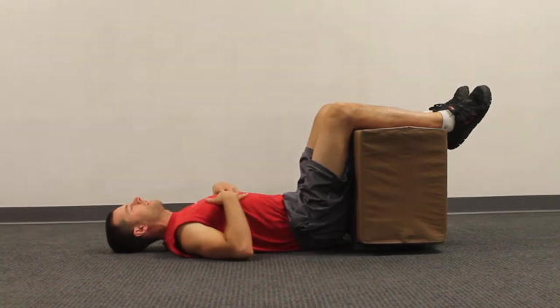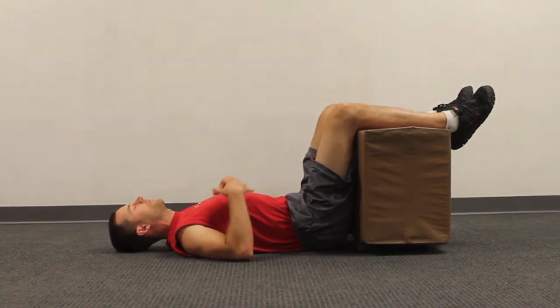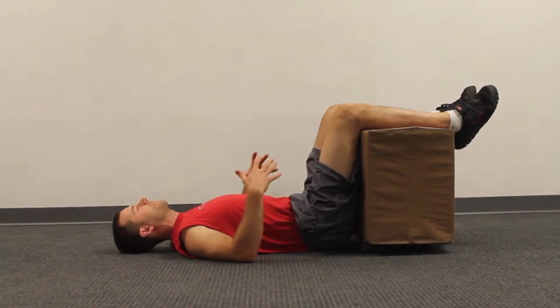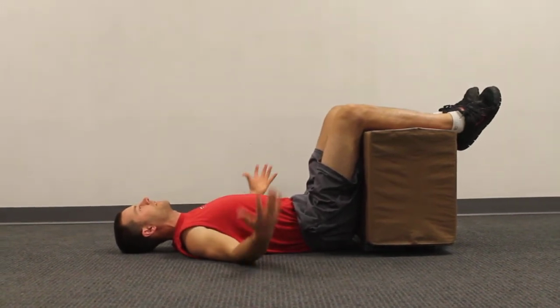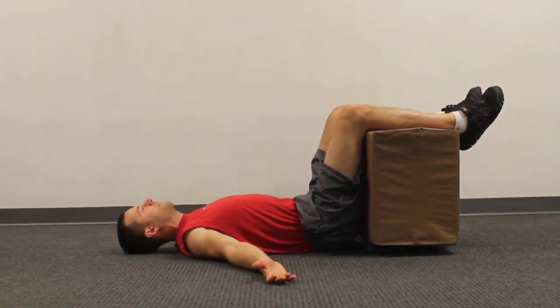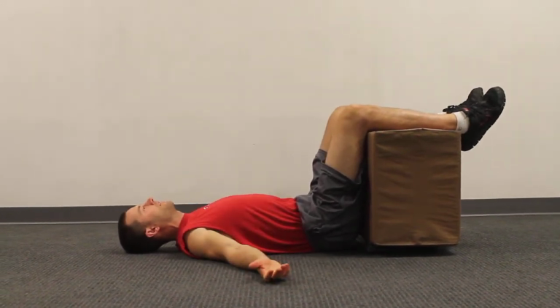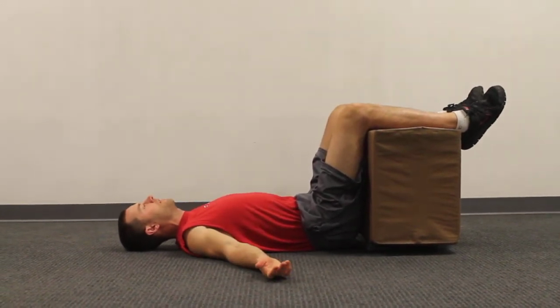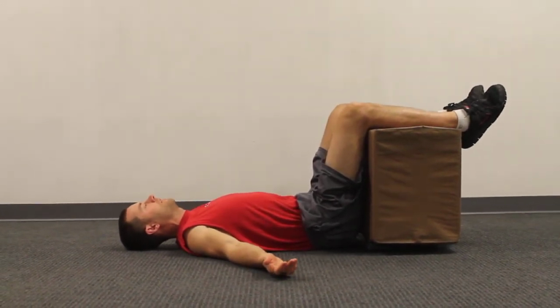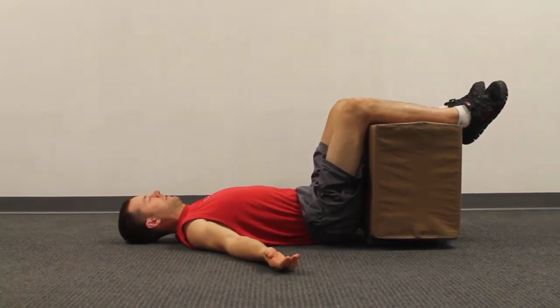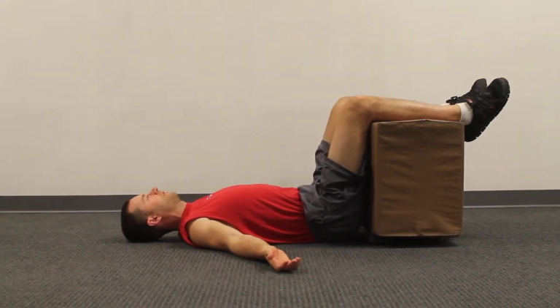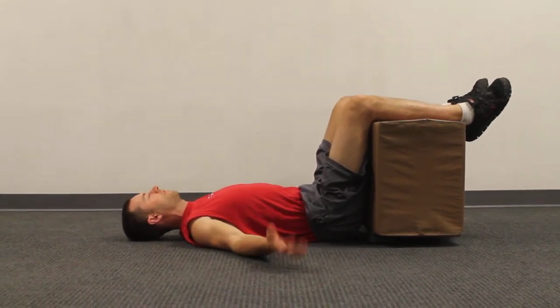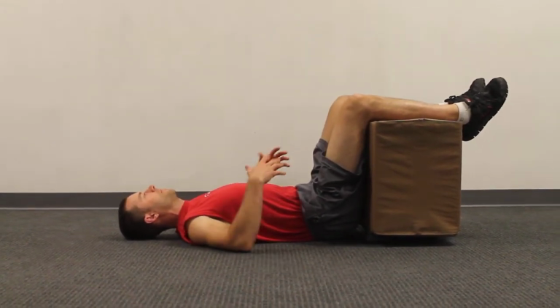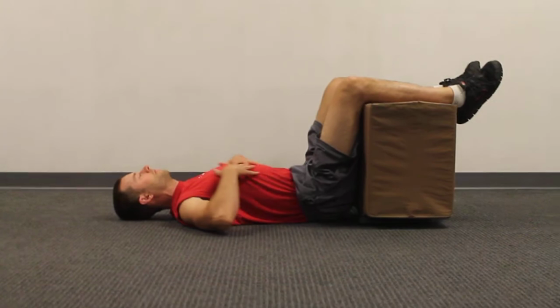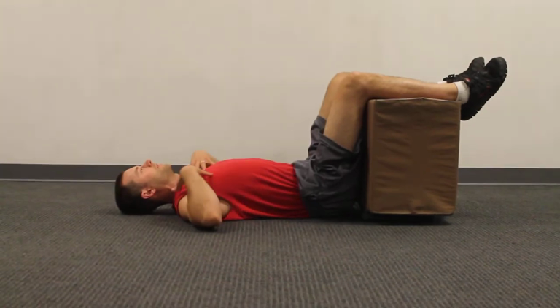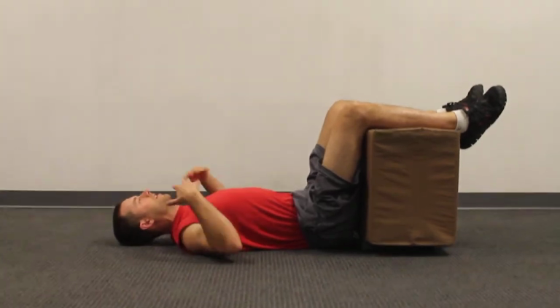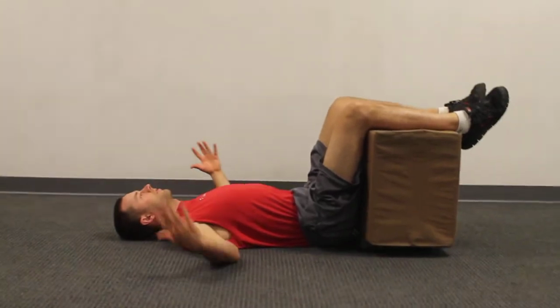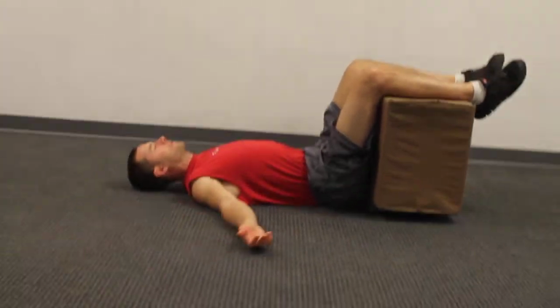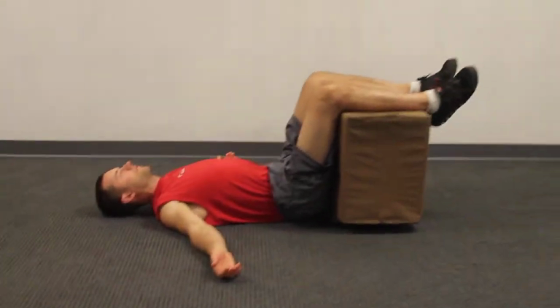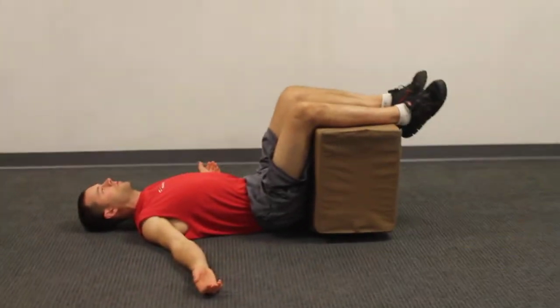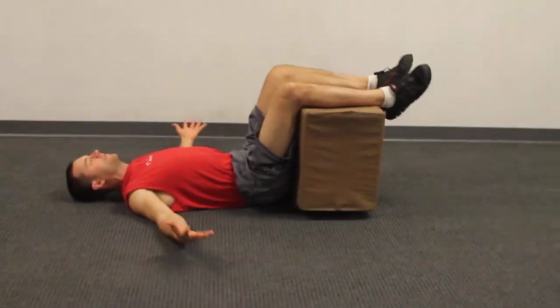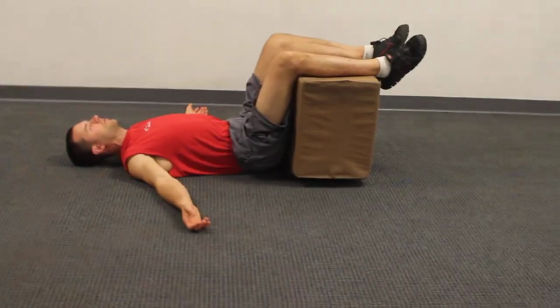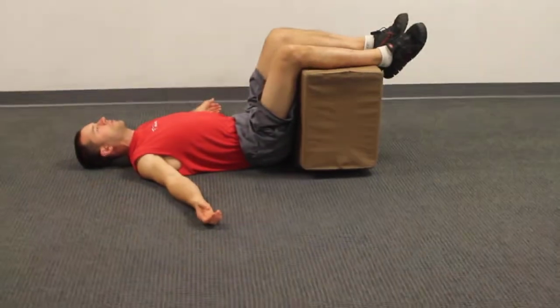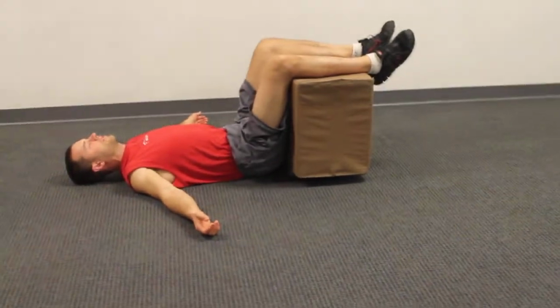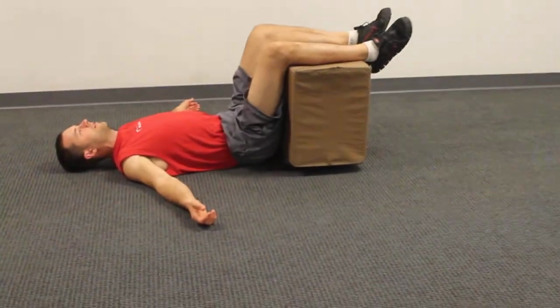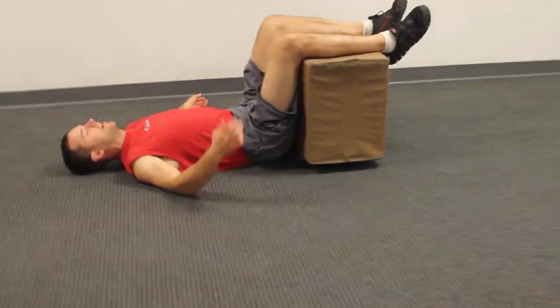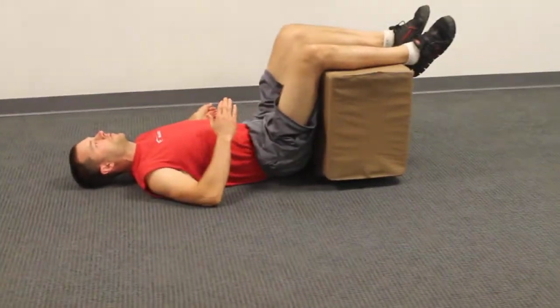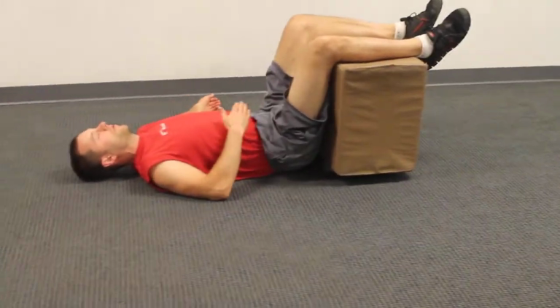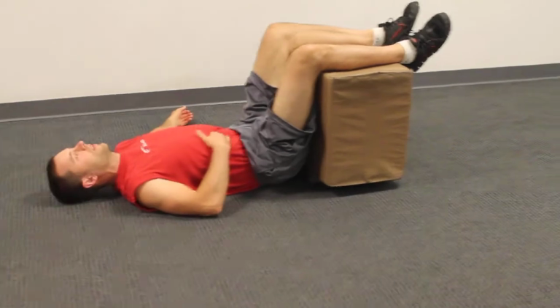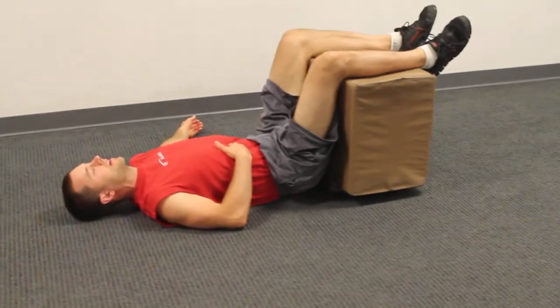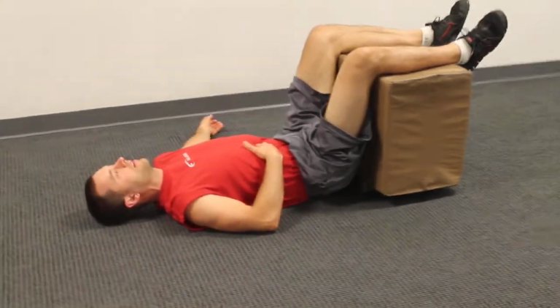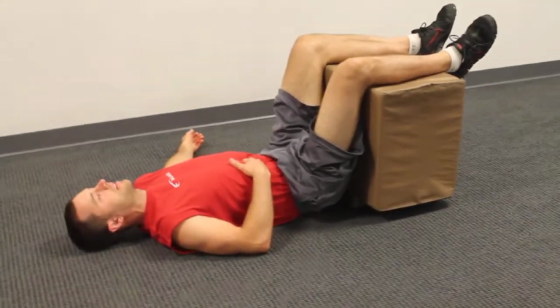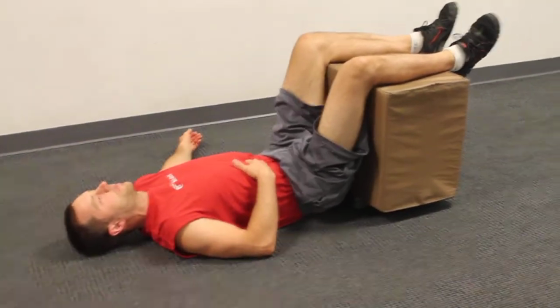This one, basically you're going to let your body settle and just open up the chest and relax the shoulders. Everything is just going to relax here as you focus on breathing down here into the abdomen.